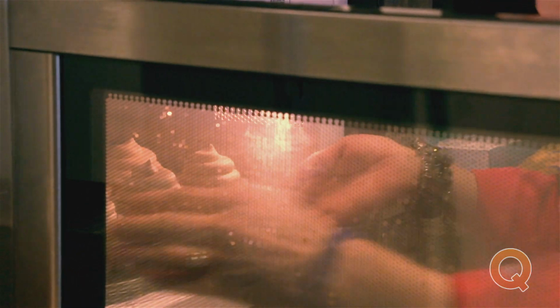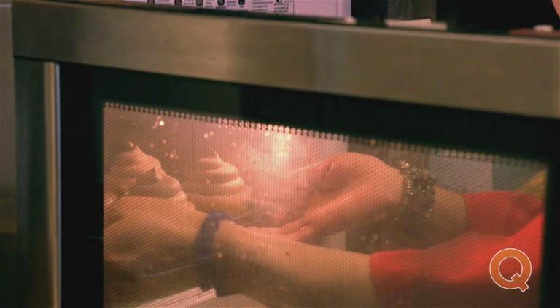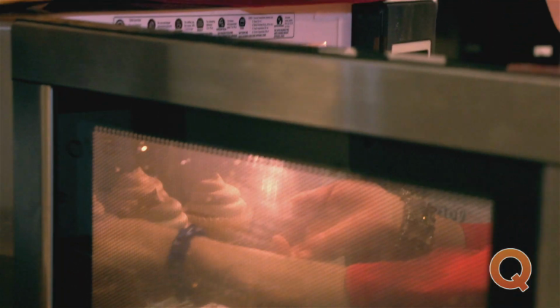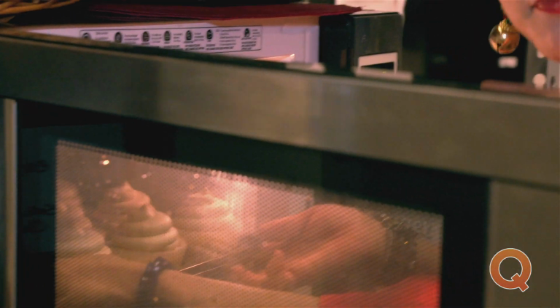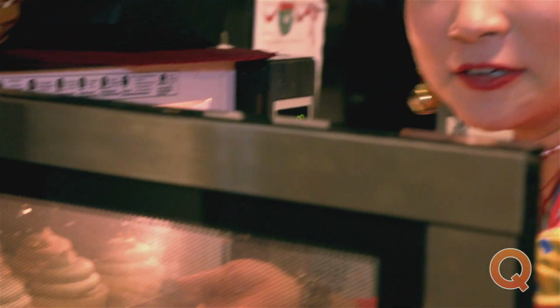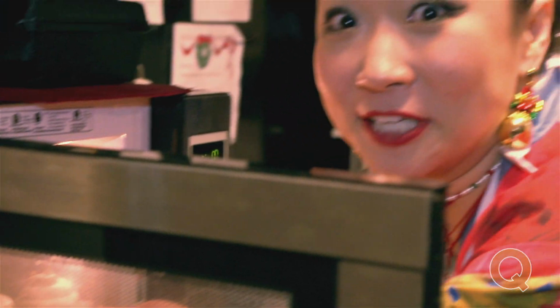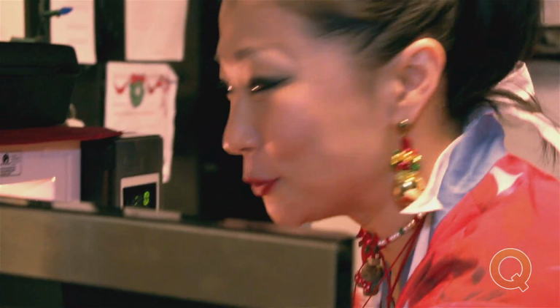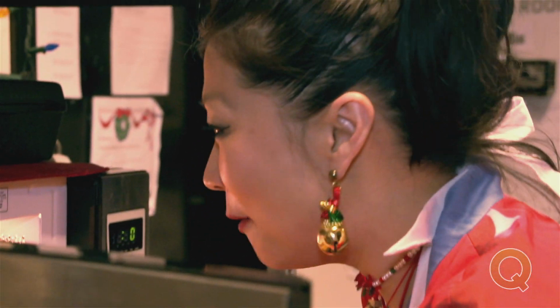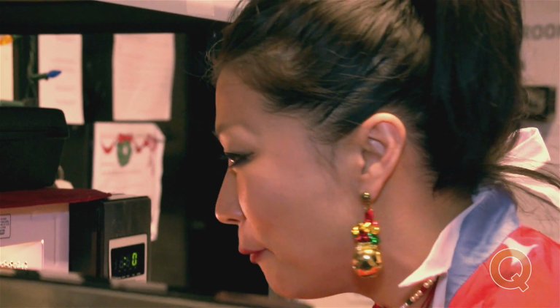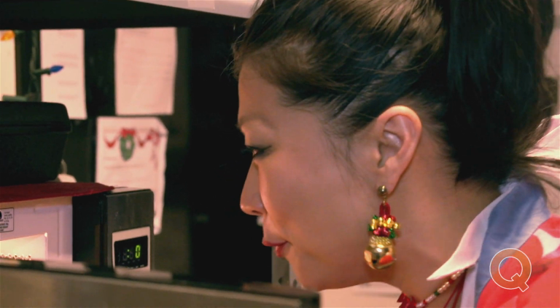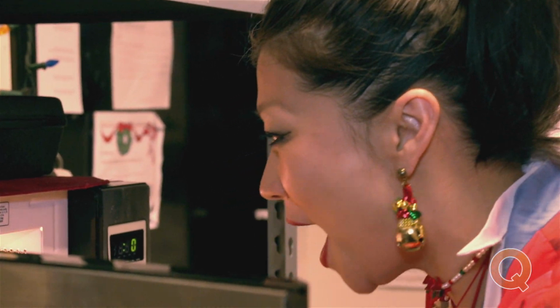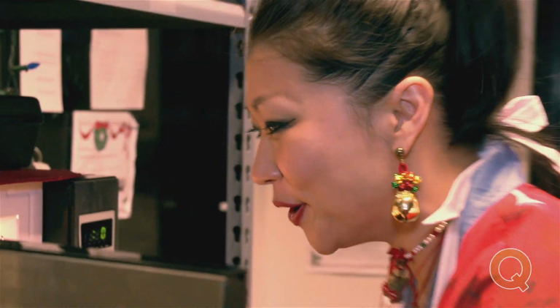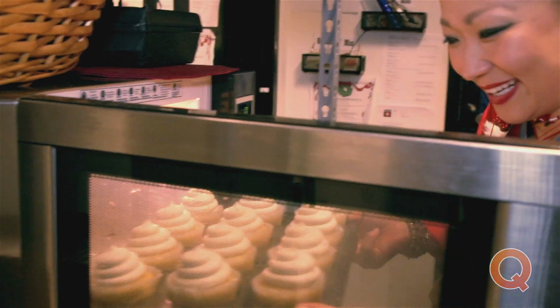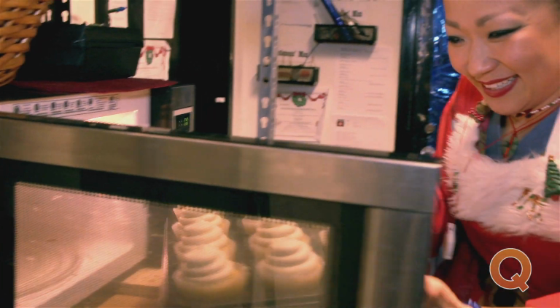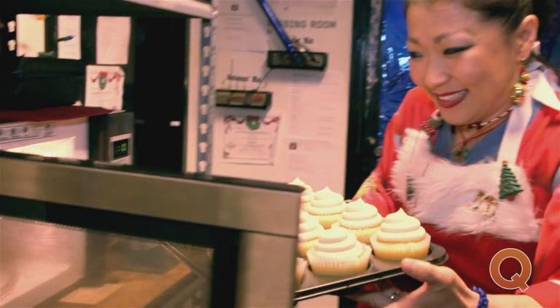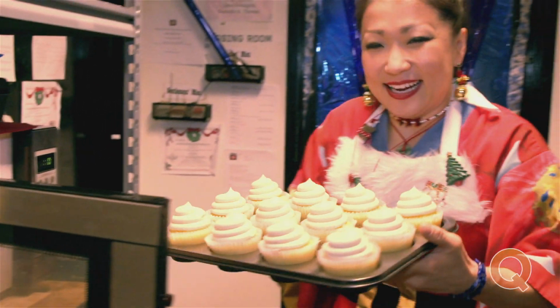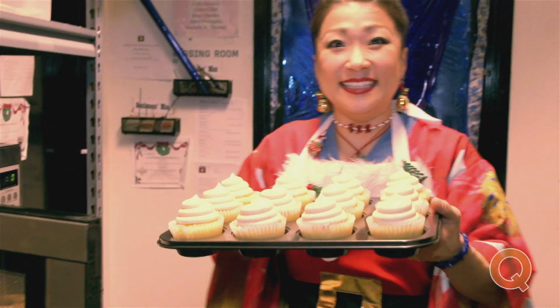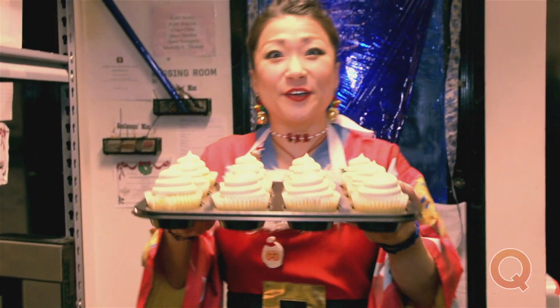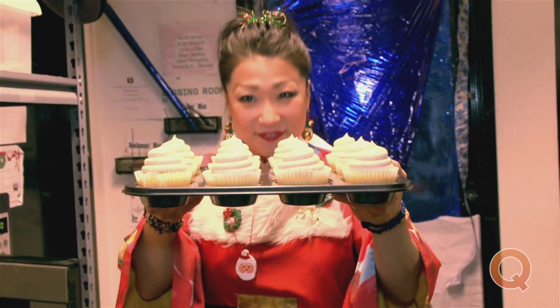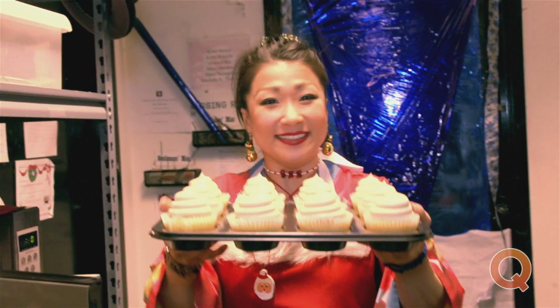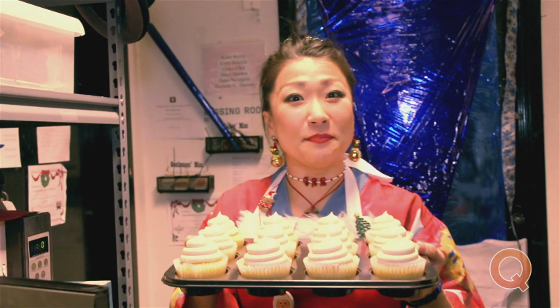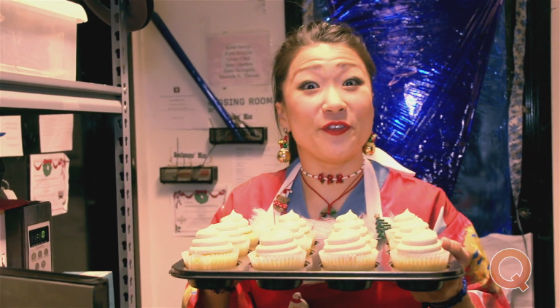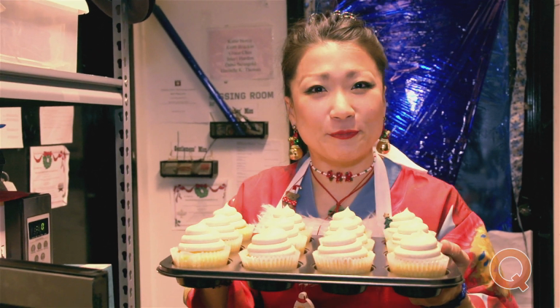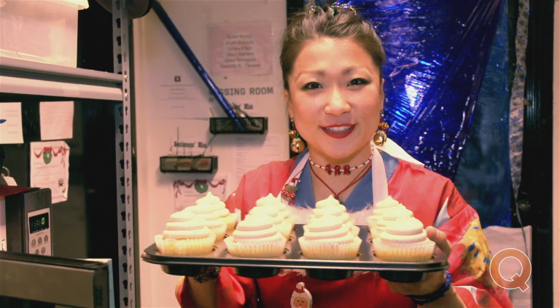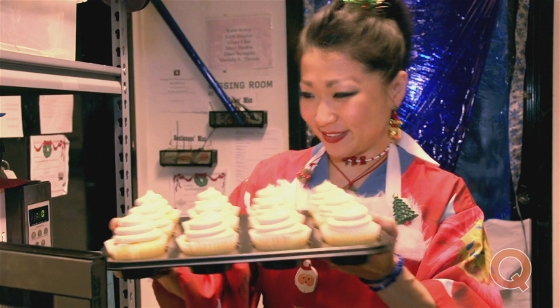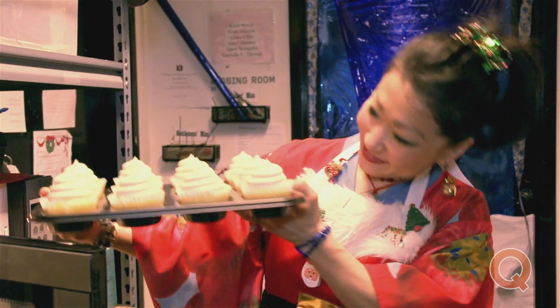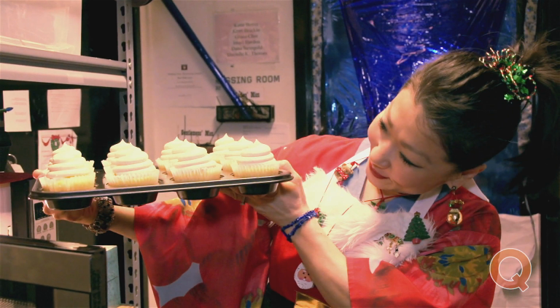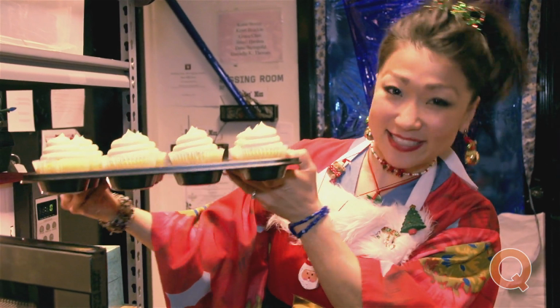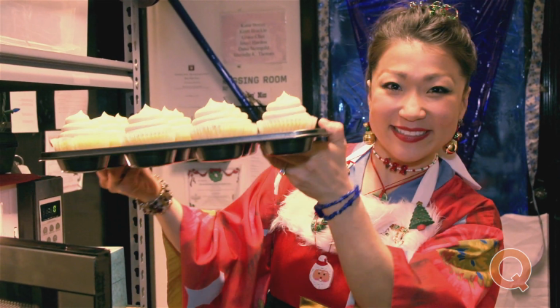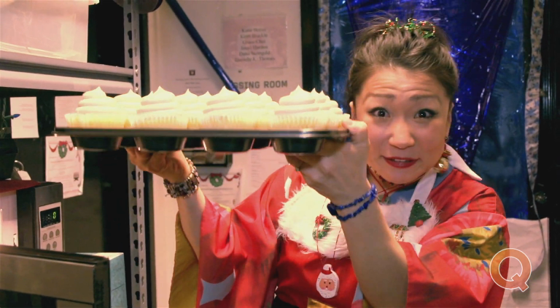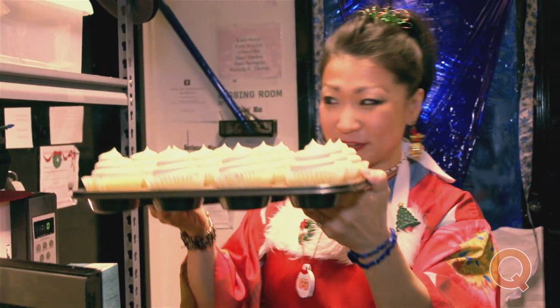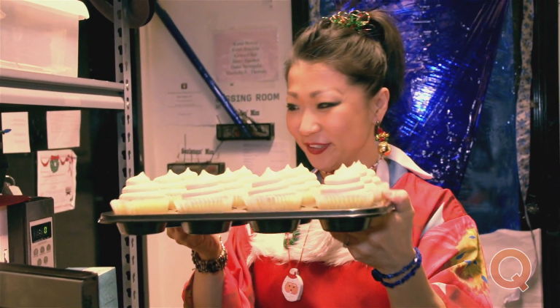Oh, smell delicious. Wow. And there you have it. Come out final product. Look at that. So good.